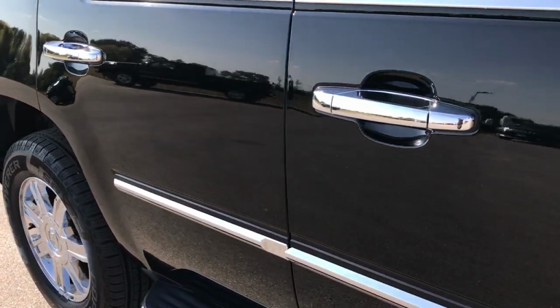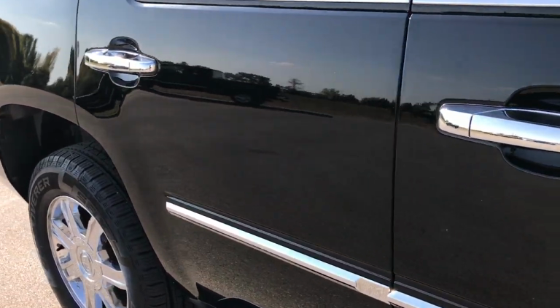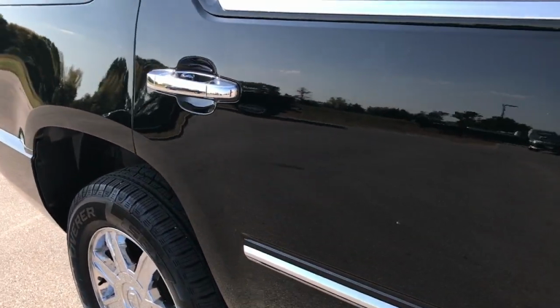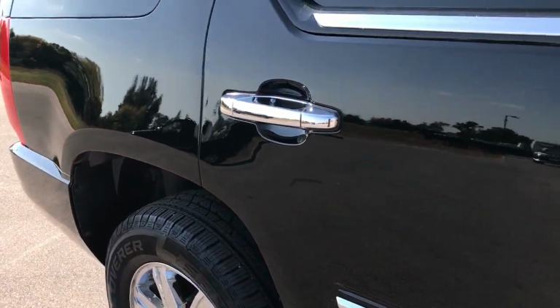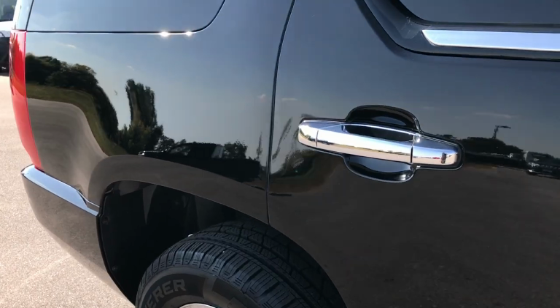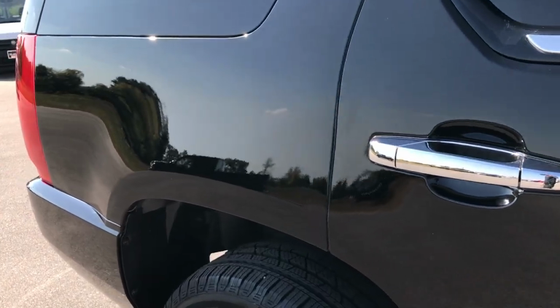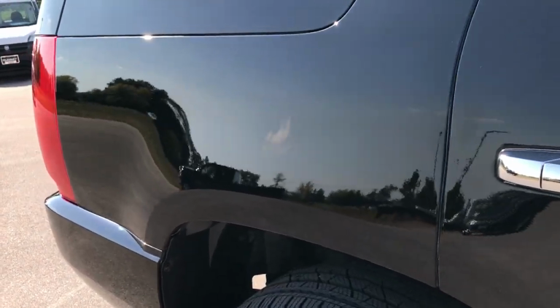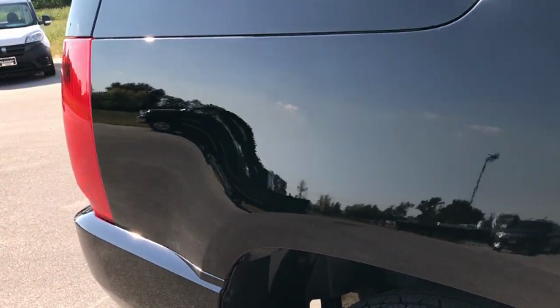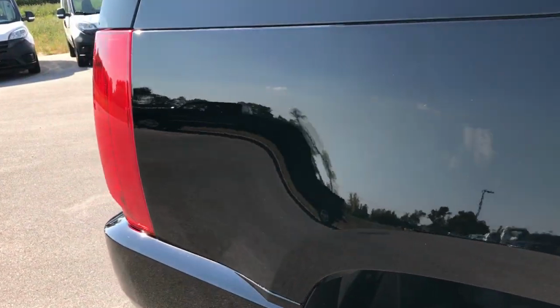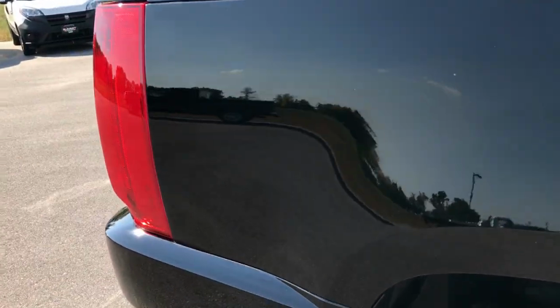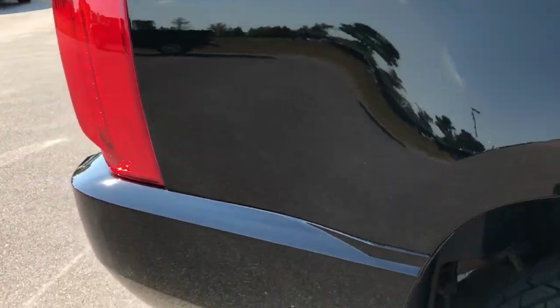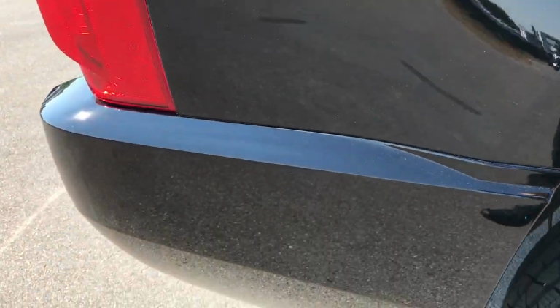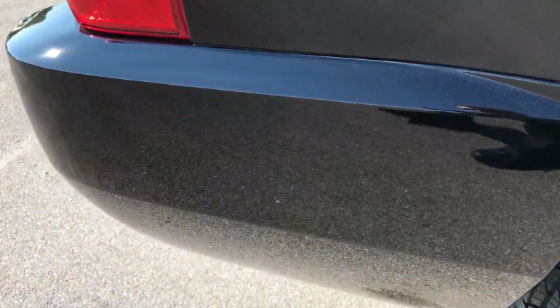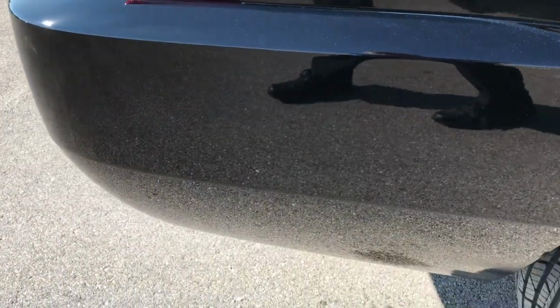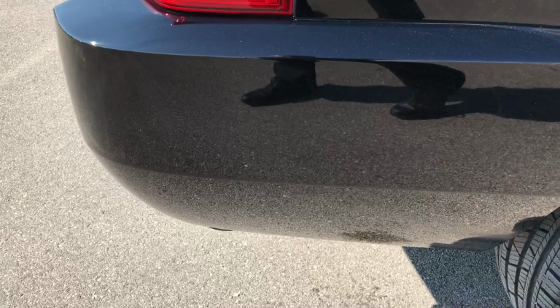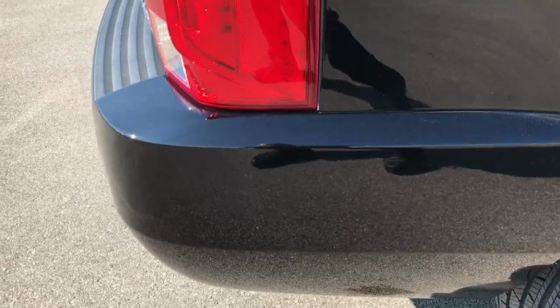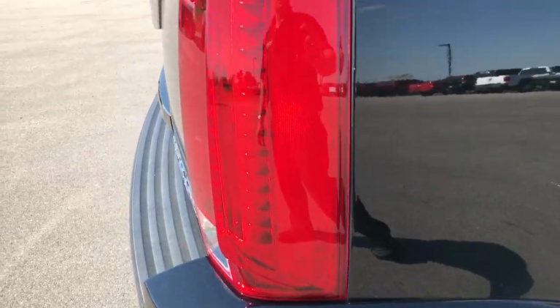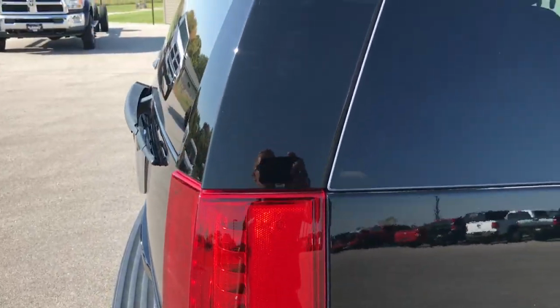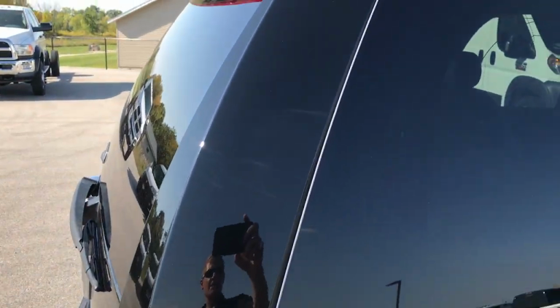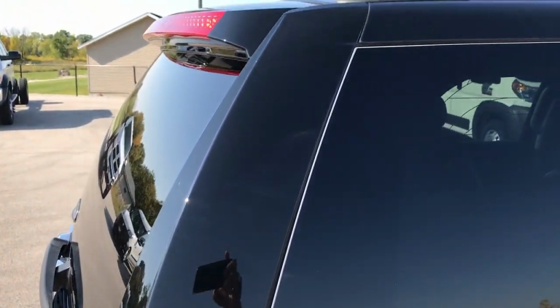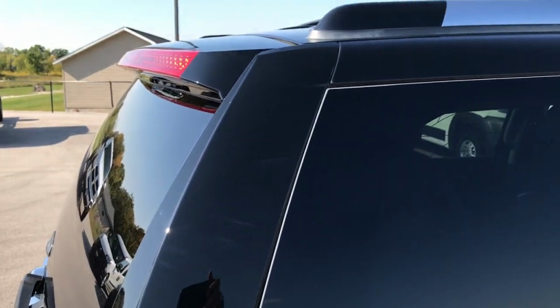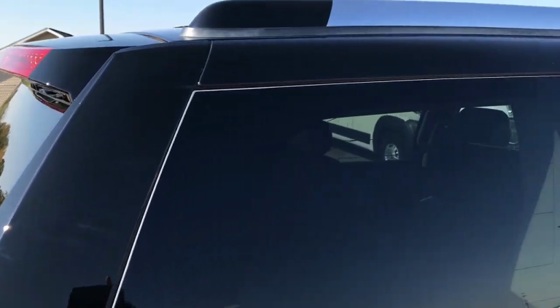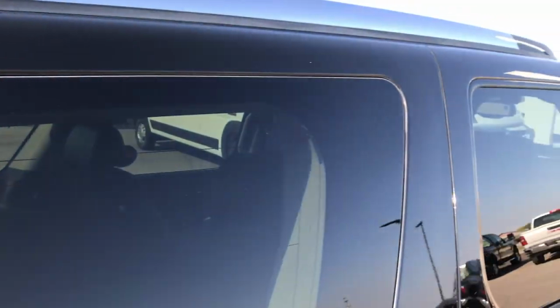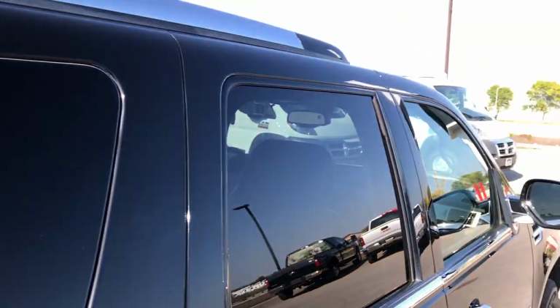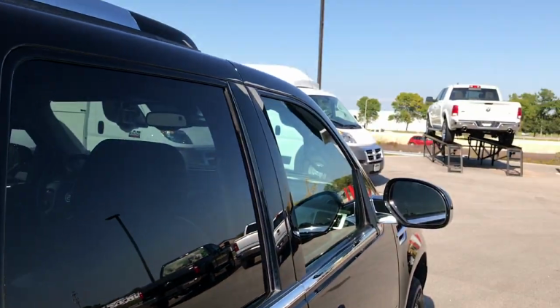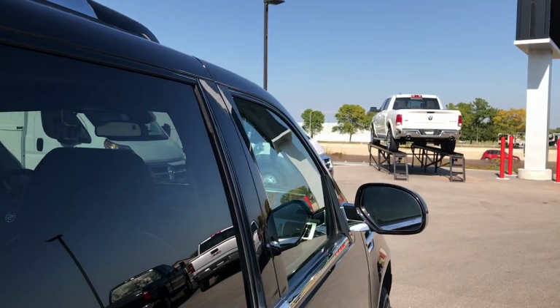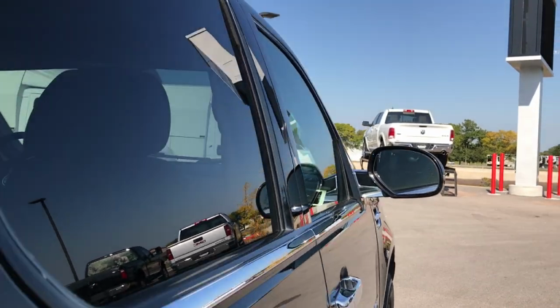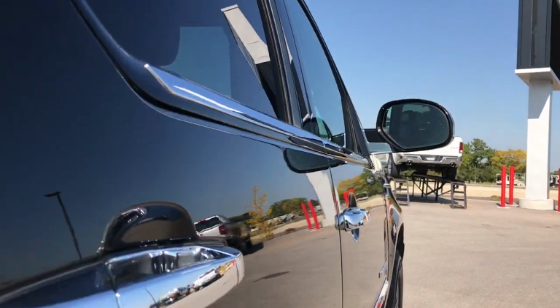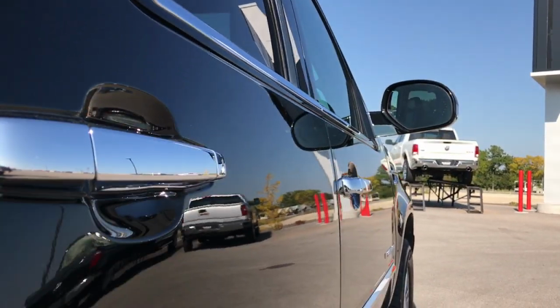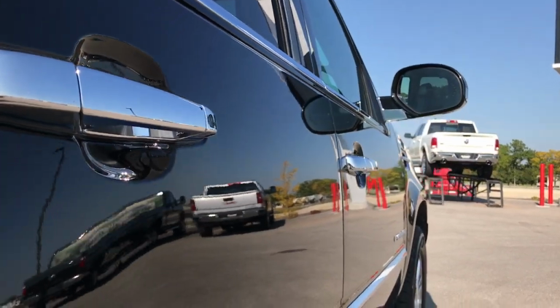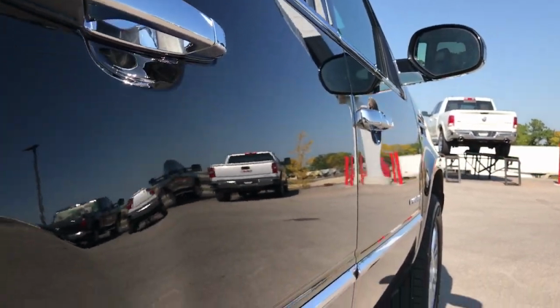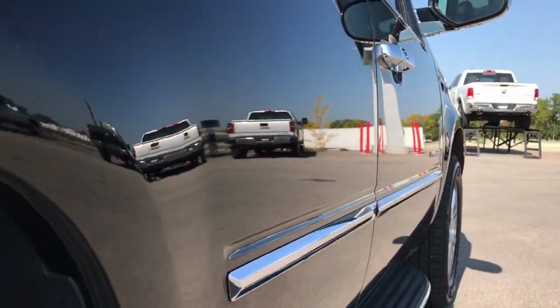We take all these HD videos so that if you are far away, or even if you're close by and just cannot make the trip down, you can still see the vehicle, hear the vehicle, and have confidence in what you're looking at before you even get here. You can't get this from pictures.